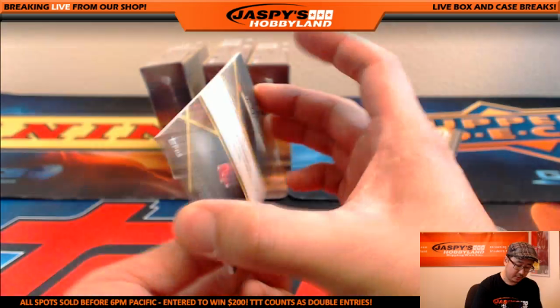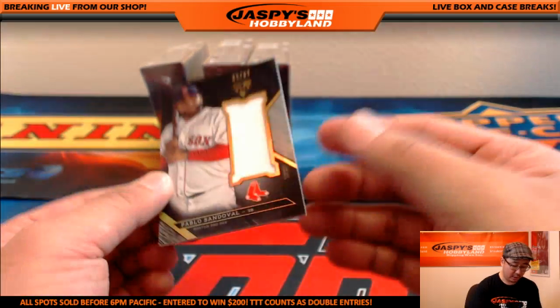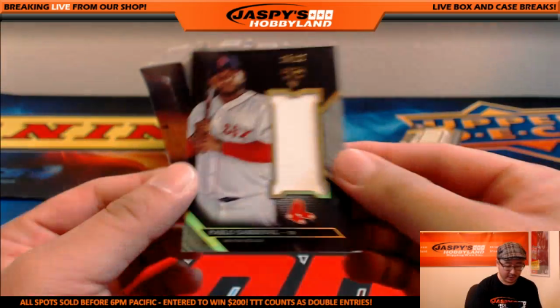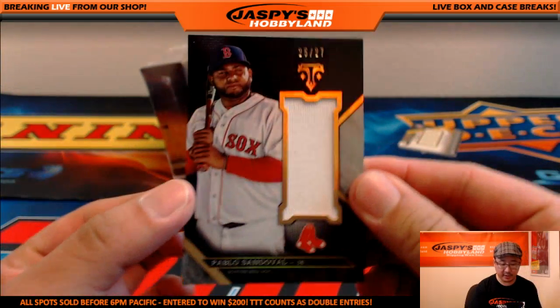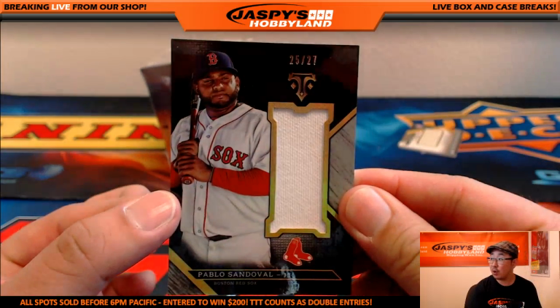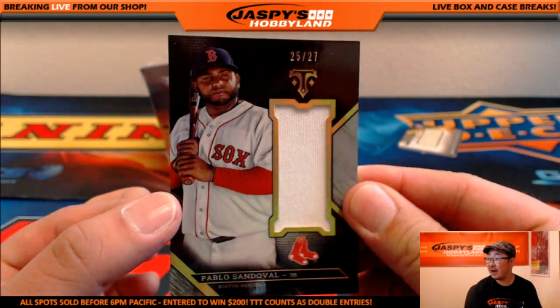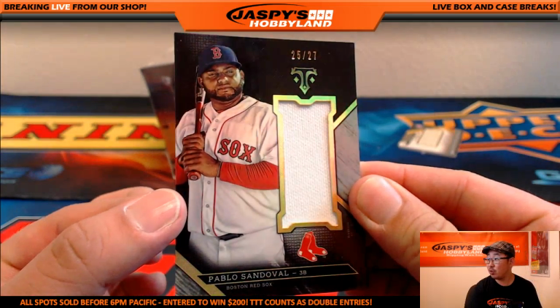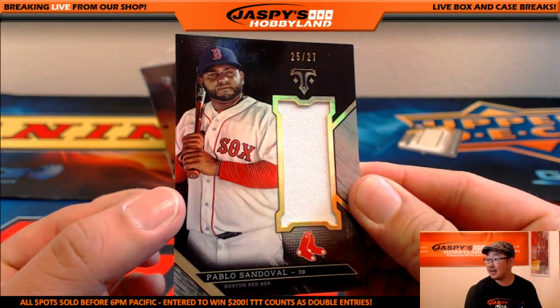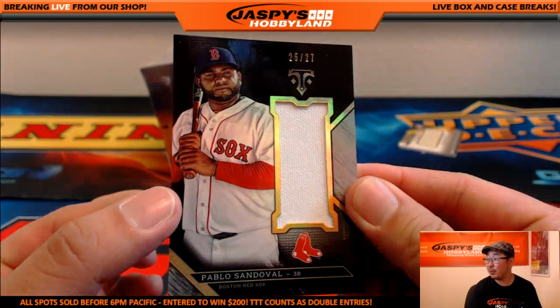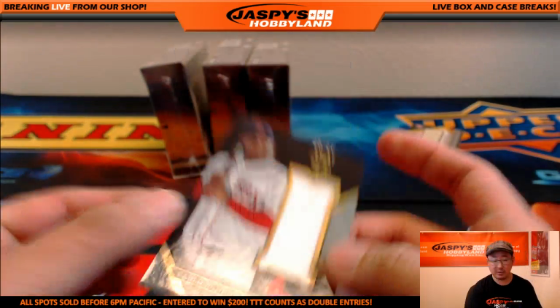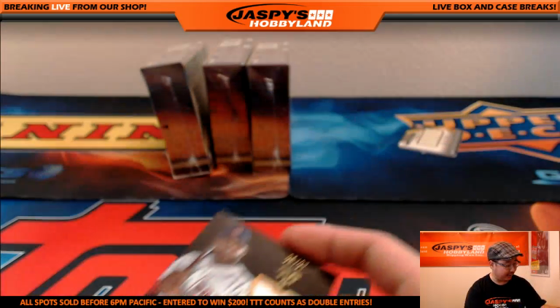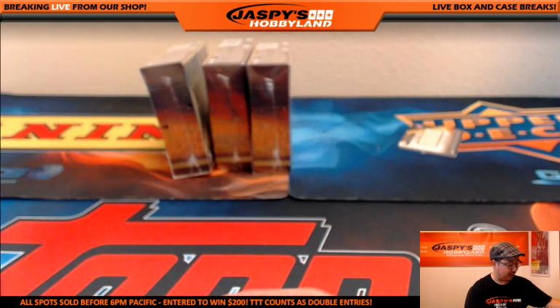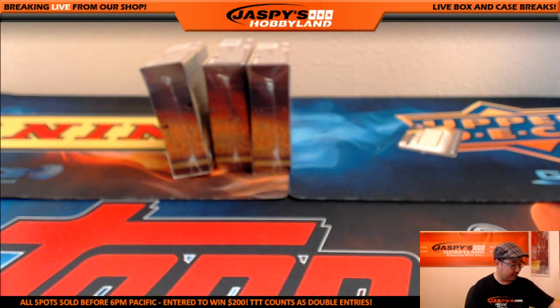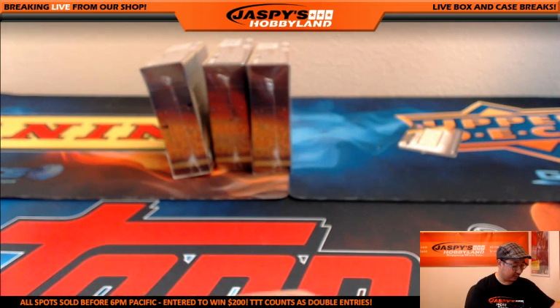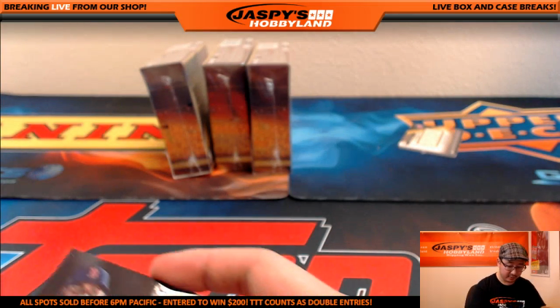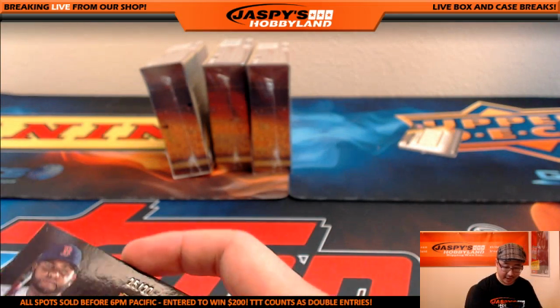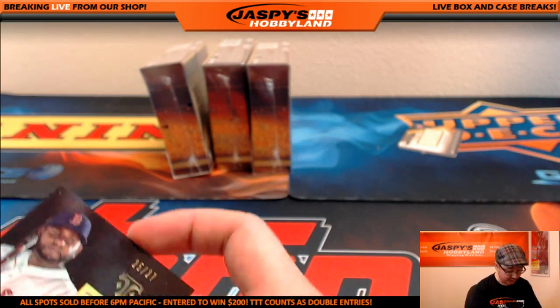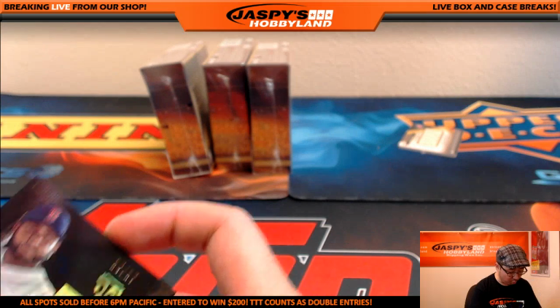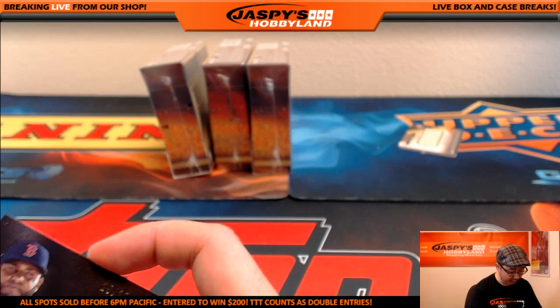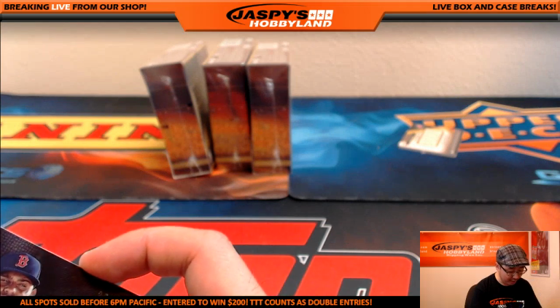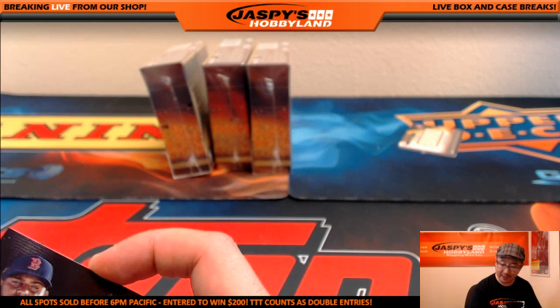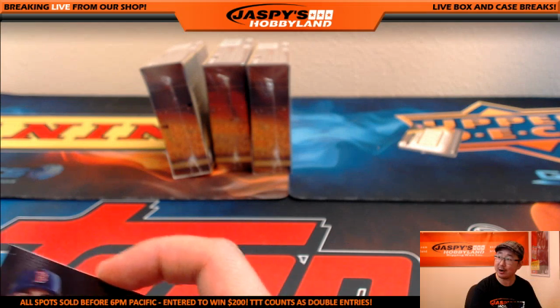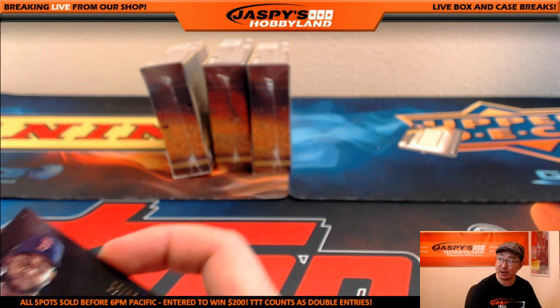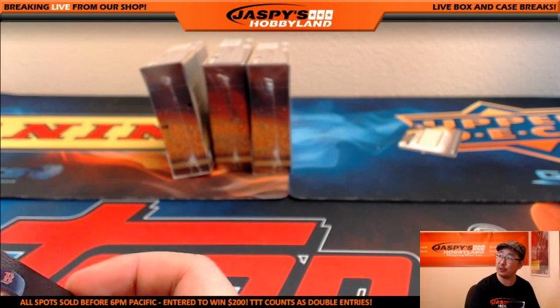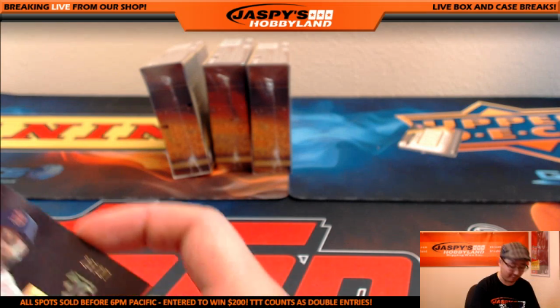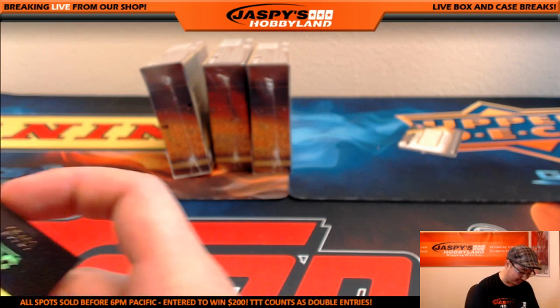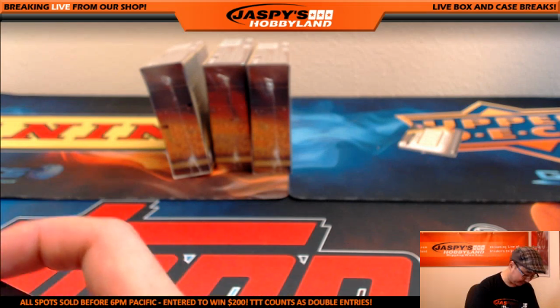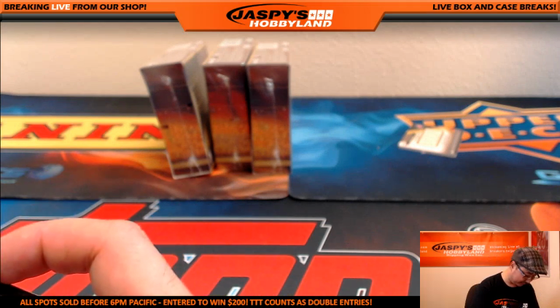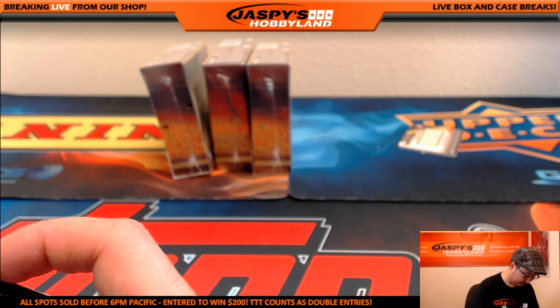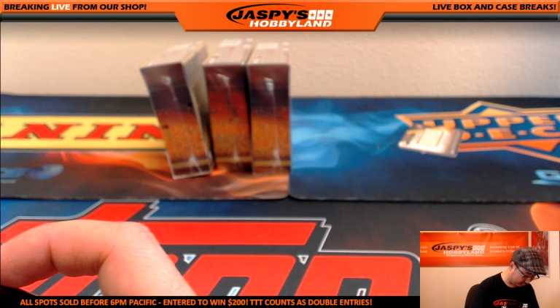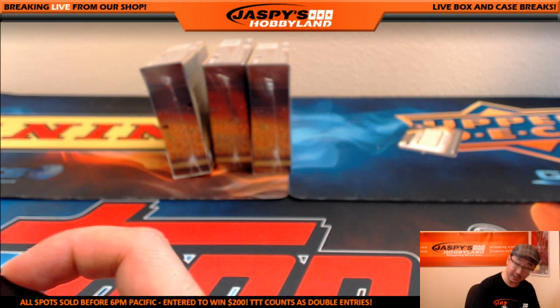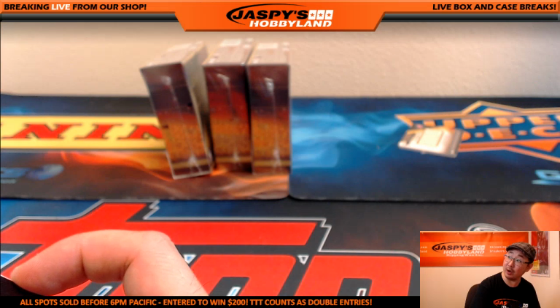25 out of 27, Pablo Sandoval. And there's a one-of-one, Nick — I already thought you pulled a one-of-one. Well, there's another one. One of one.